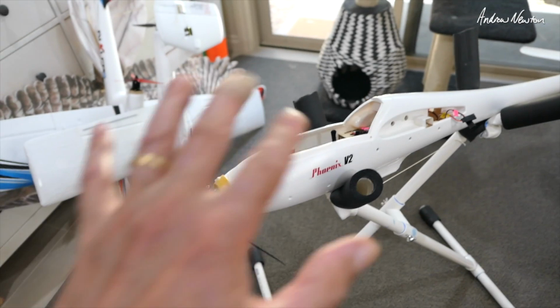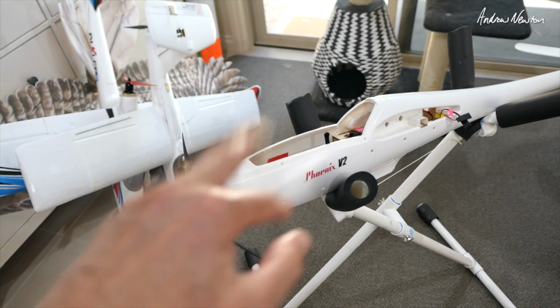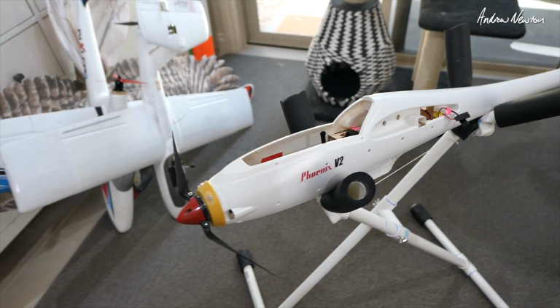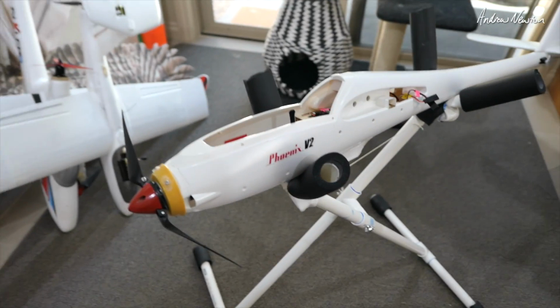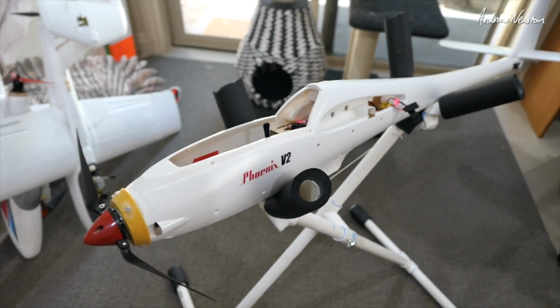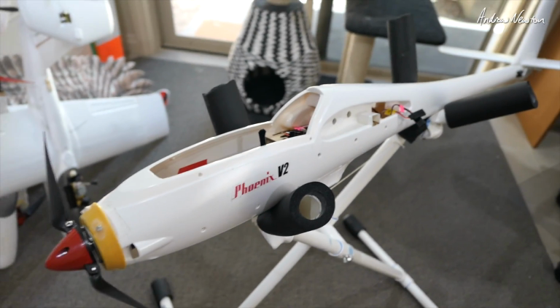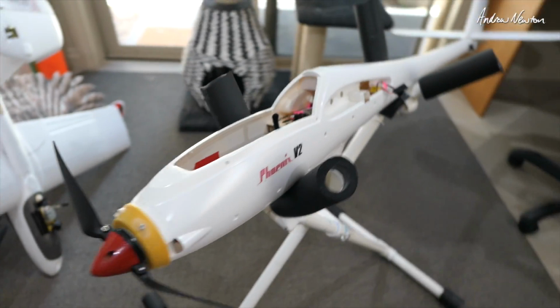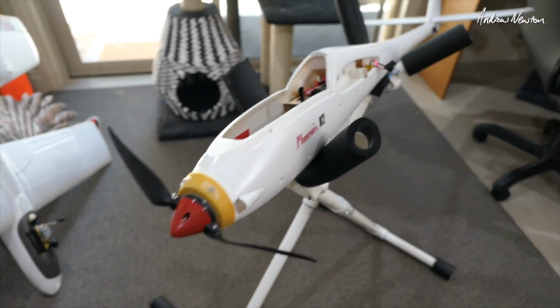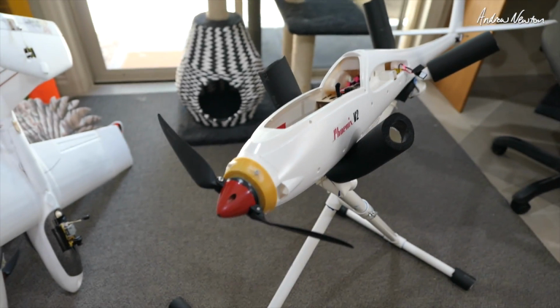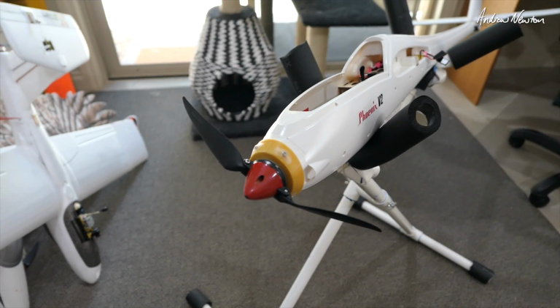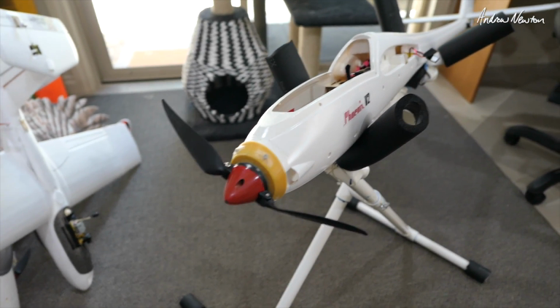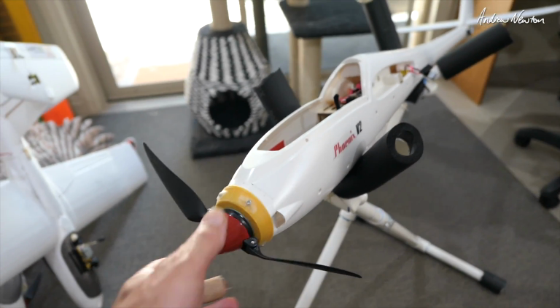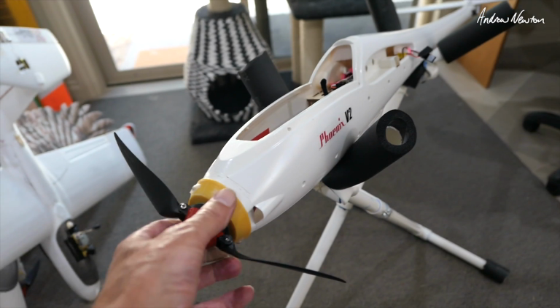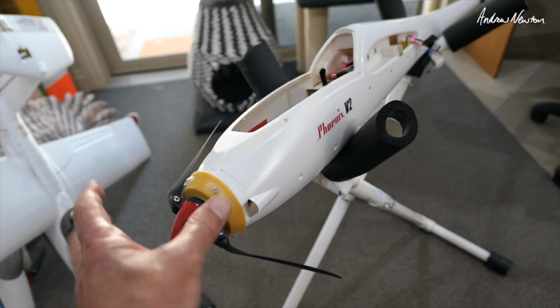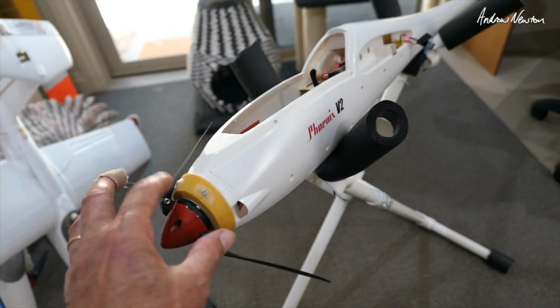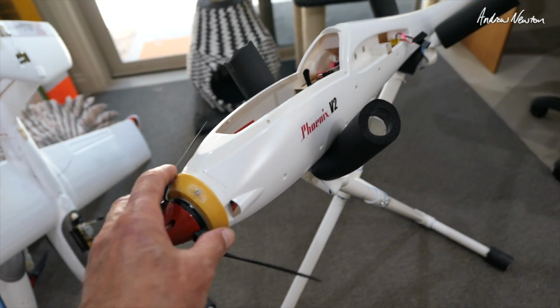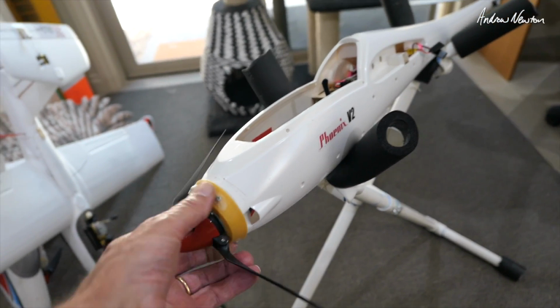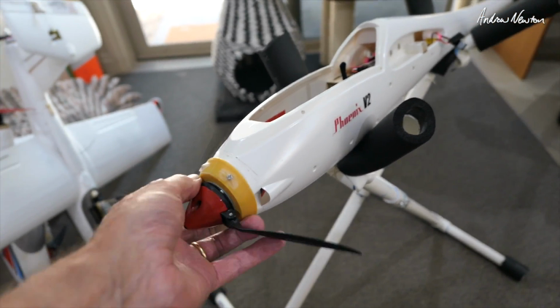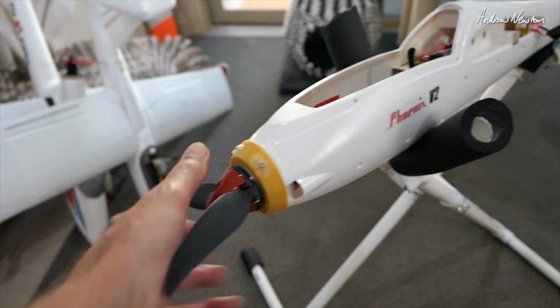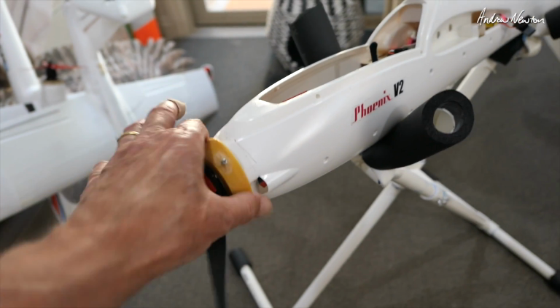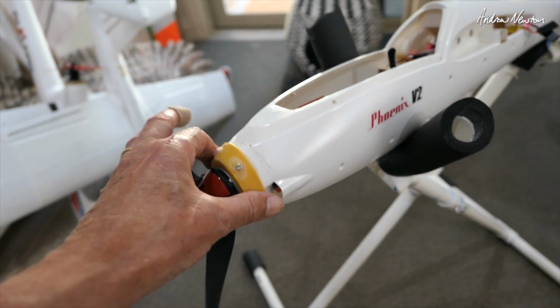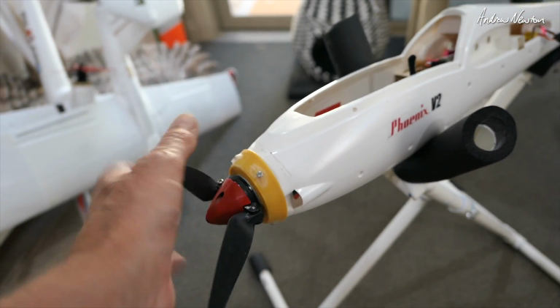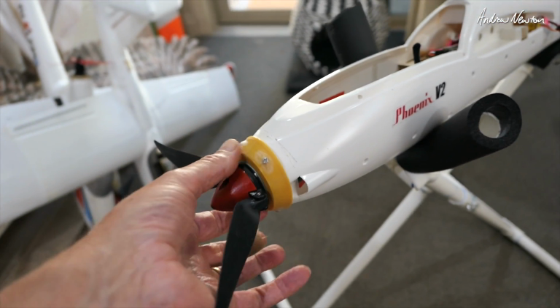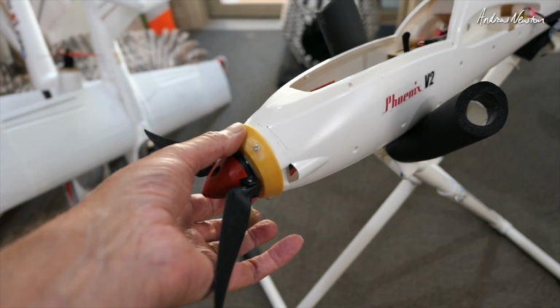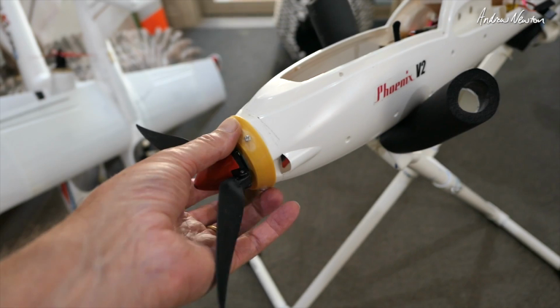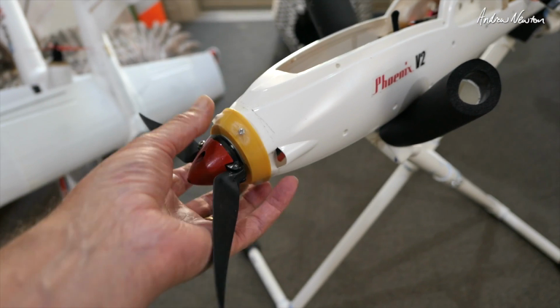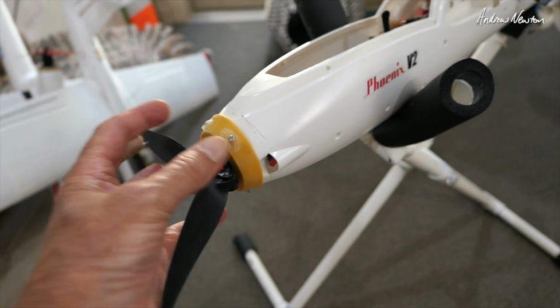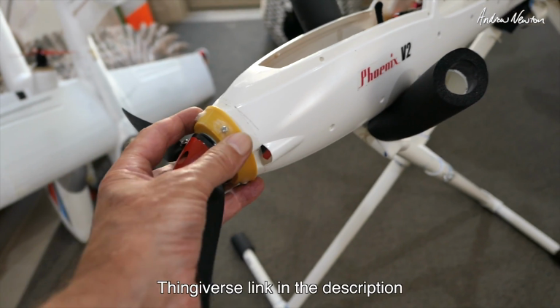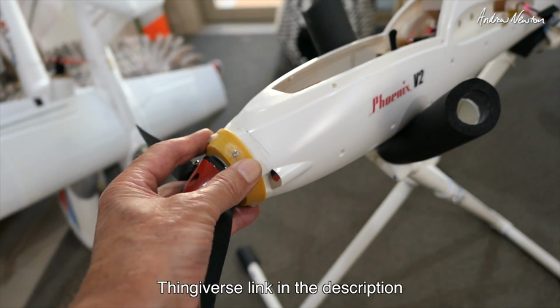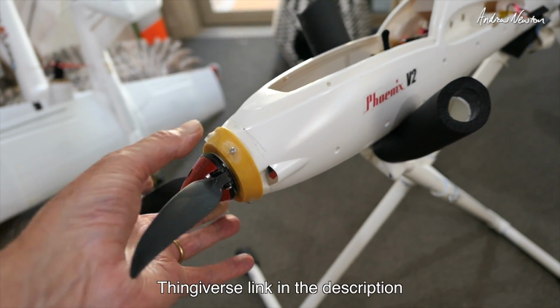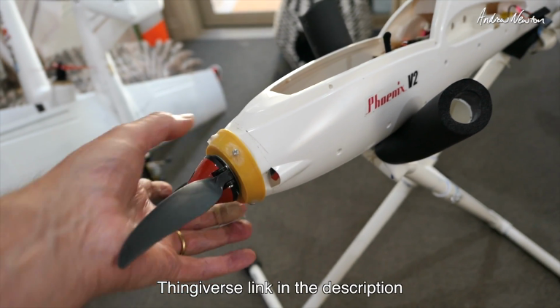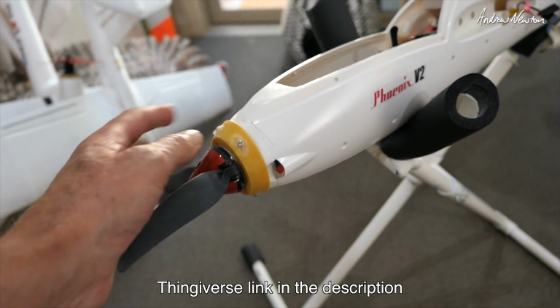Greetings folks. Recently I've been giving my Phoenix 2000 a bit of a rough time. You can see I crunched the nose and it cracked there. So I've 3D printed a sort of collar that fits over the front and just screws in.